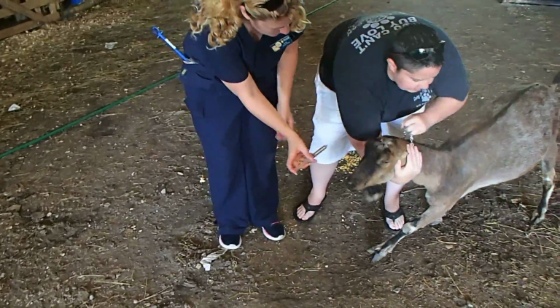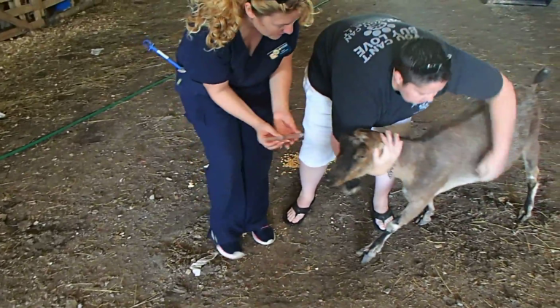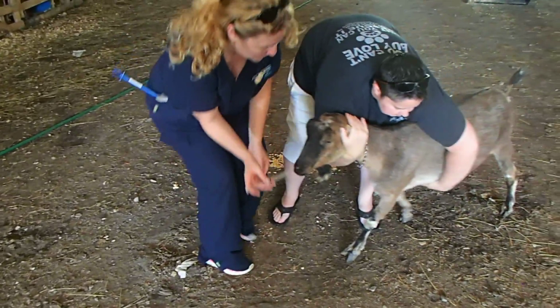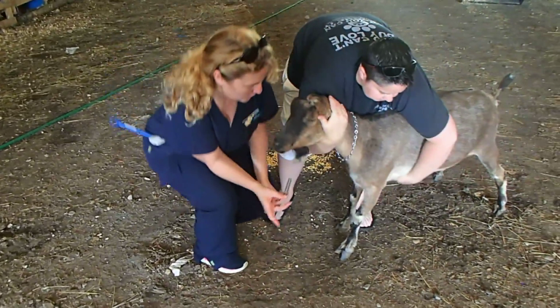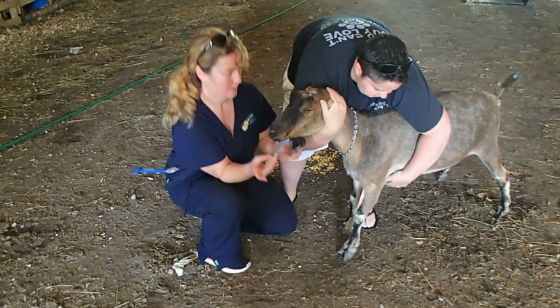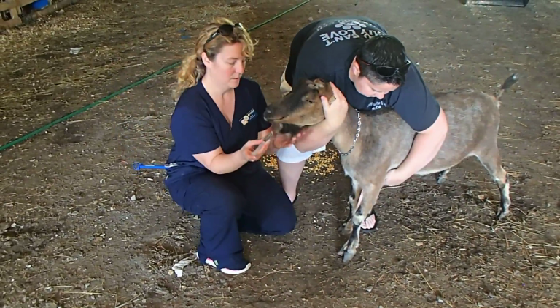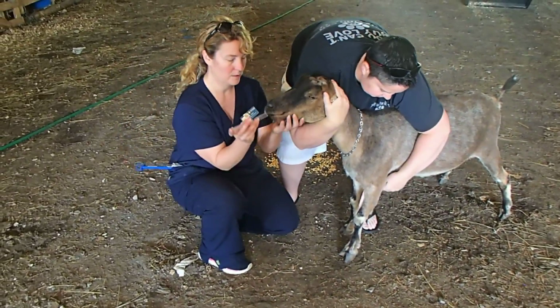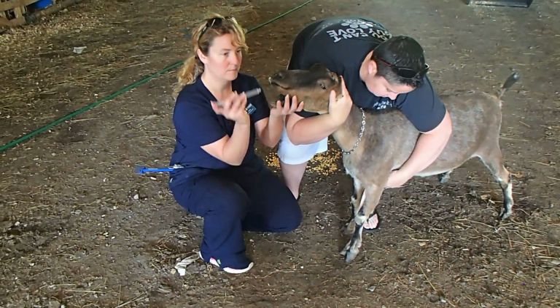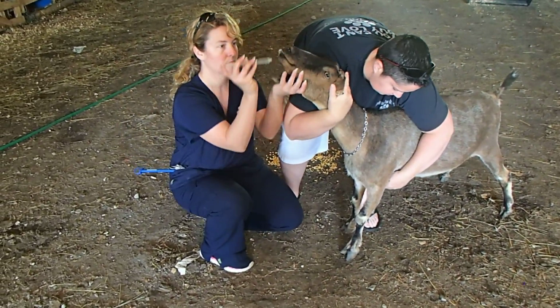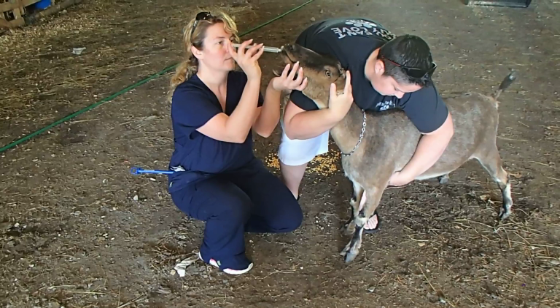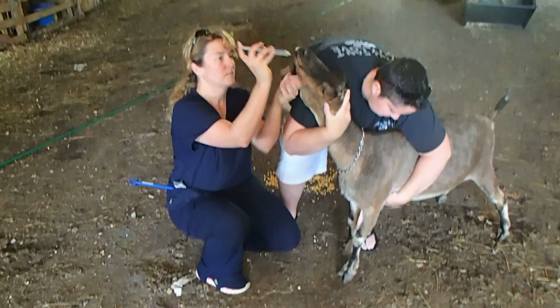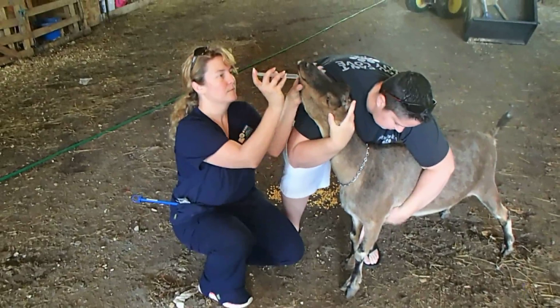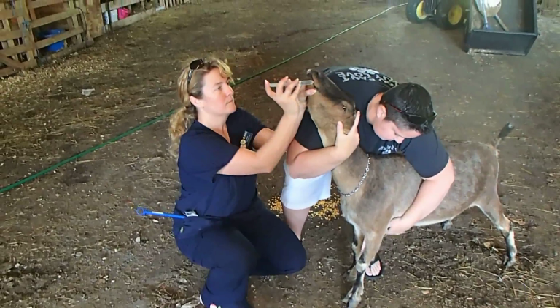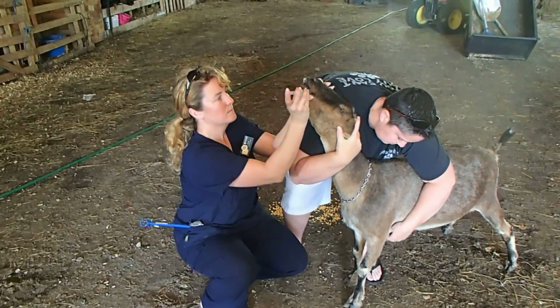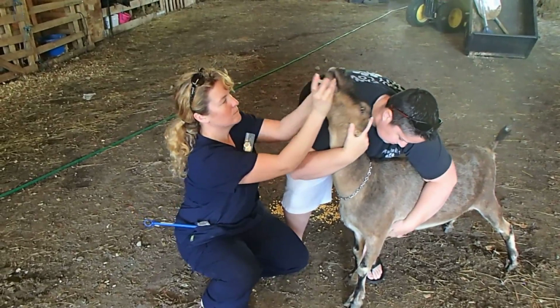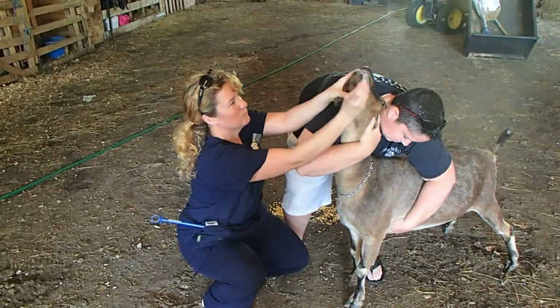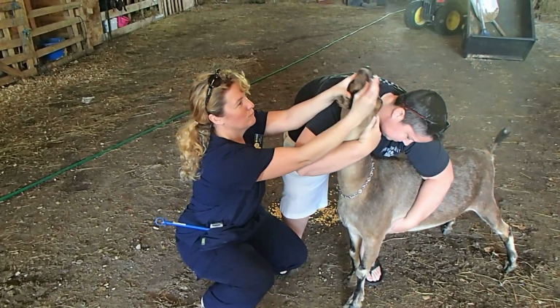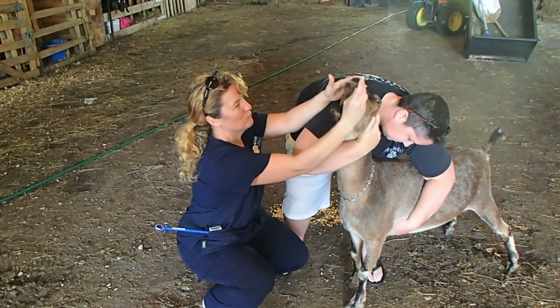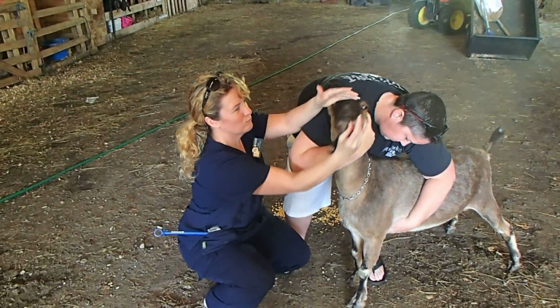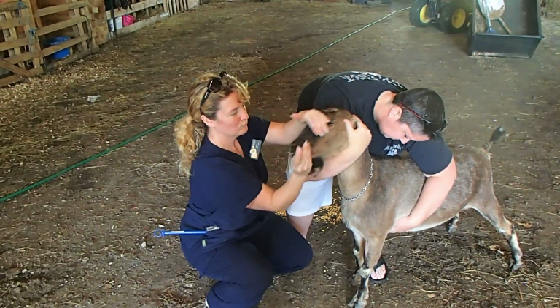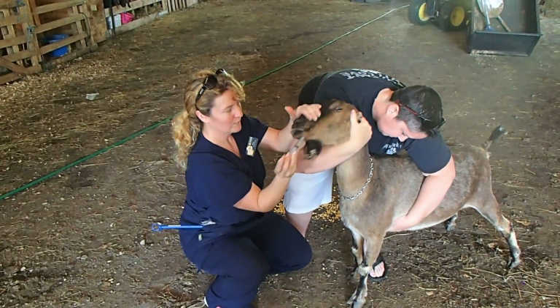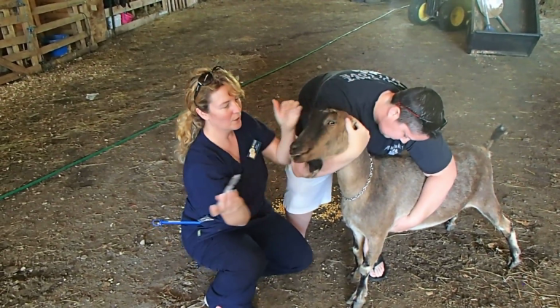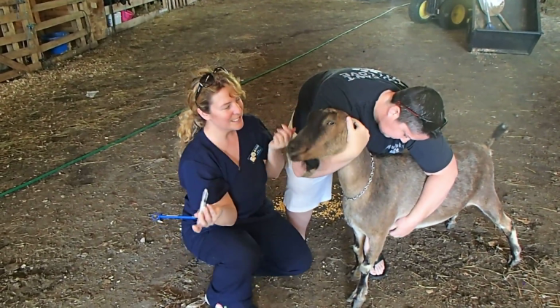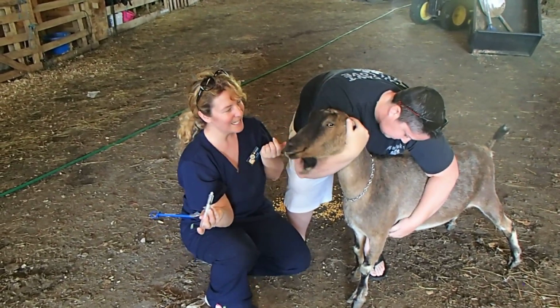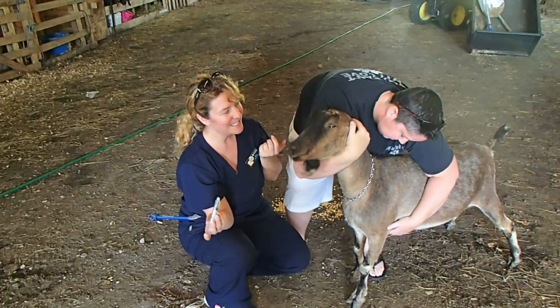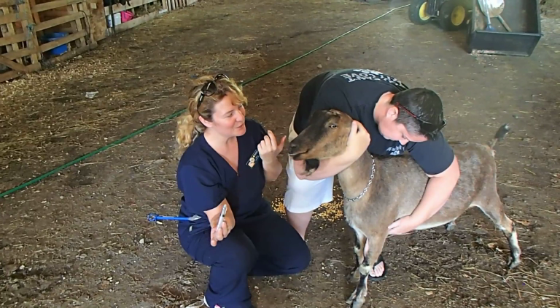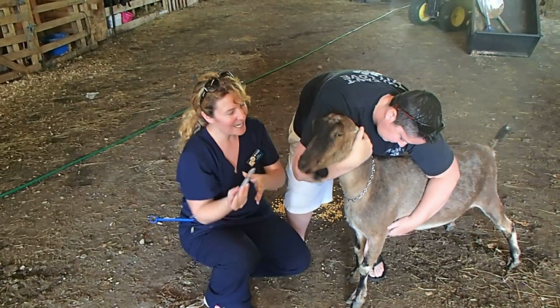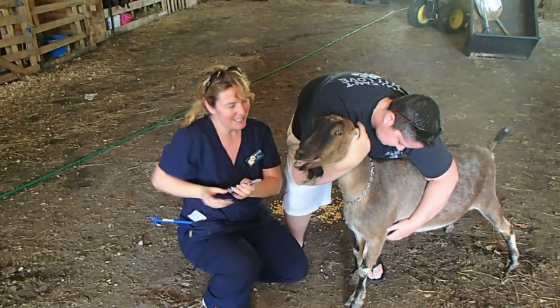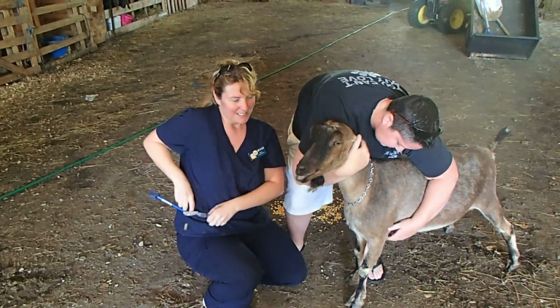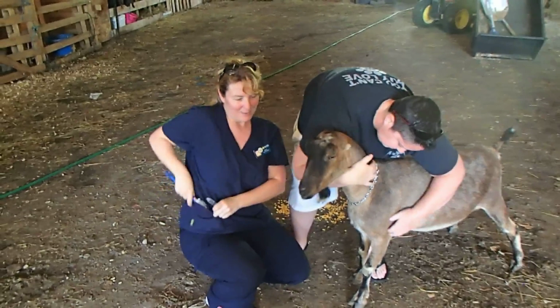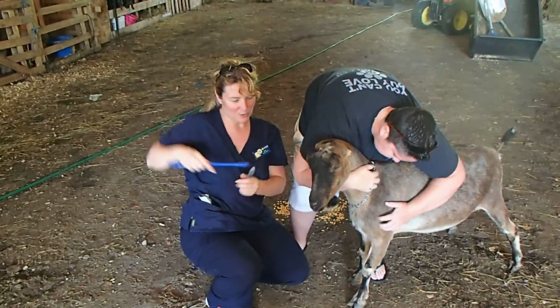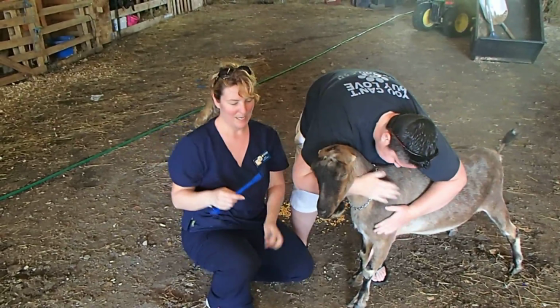This doesn't let me help. Look. That wasn't so bad.